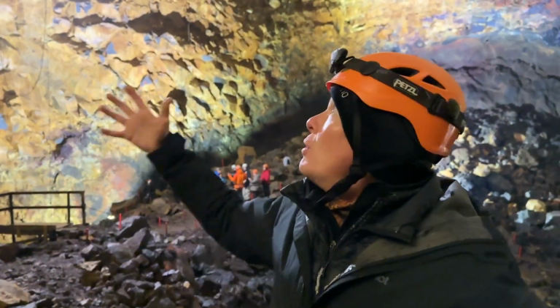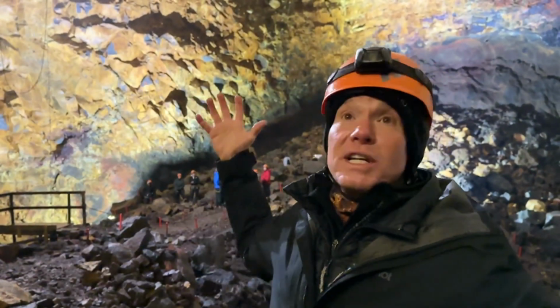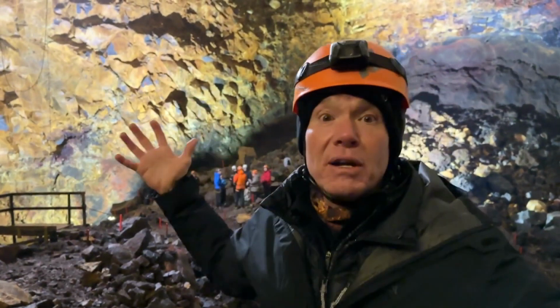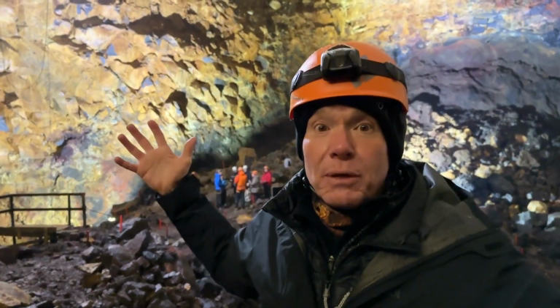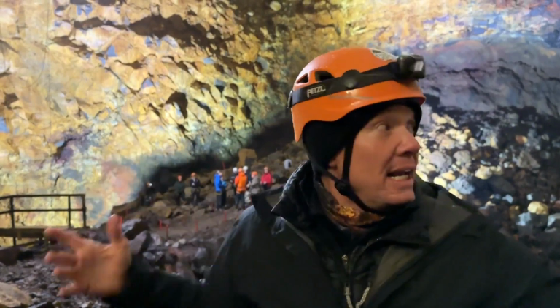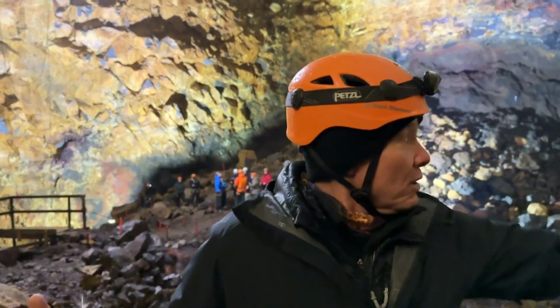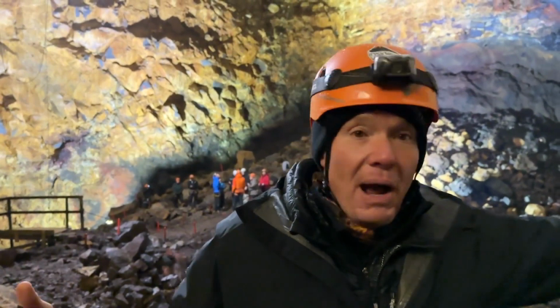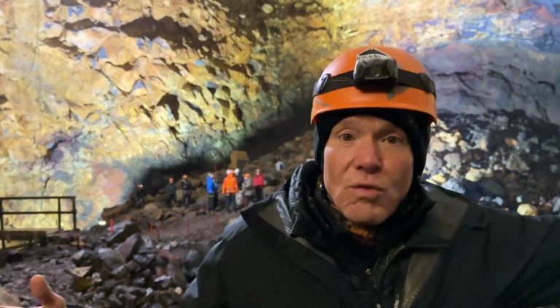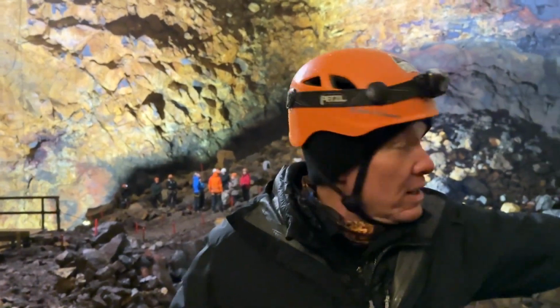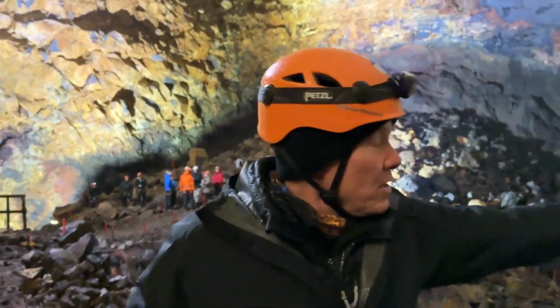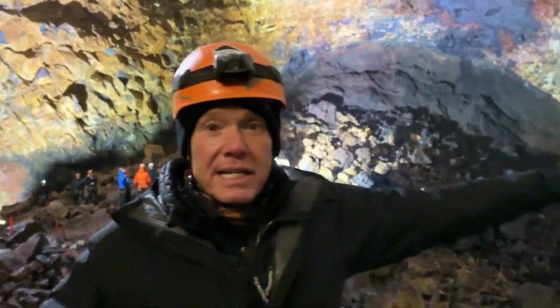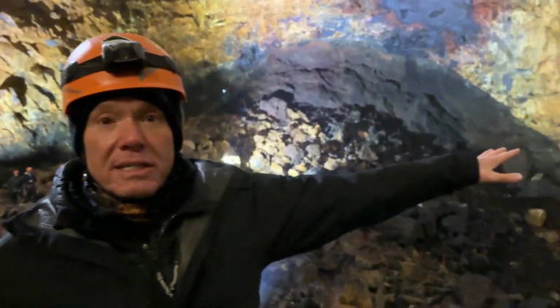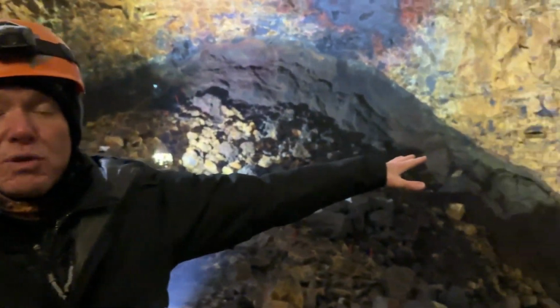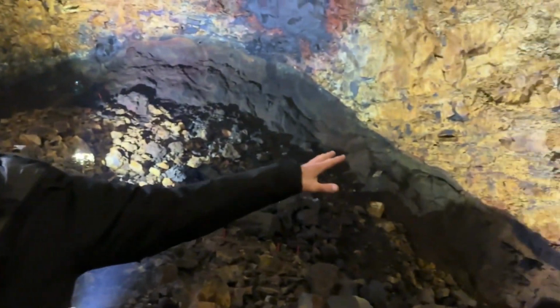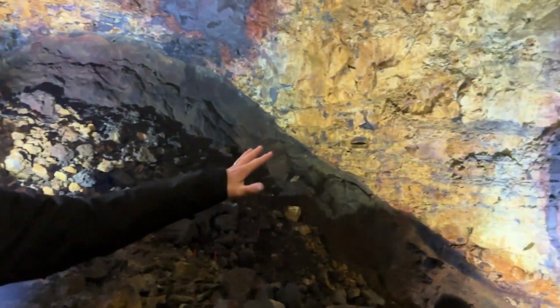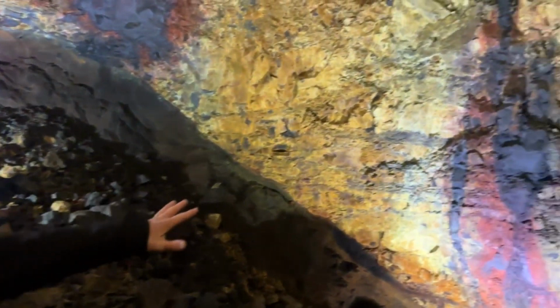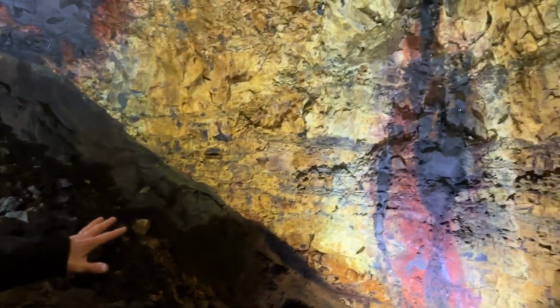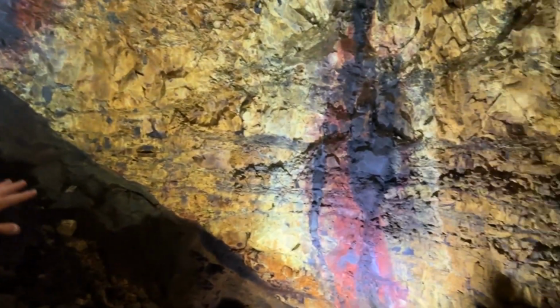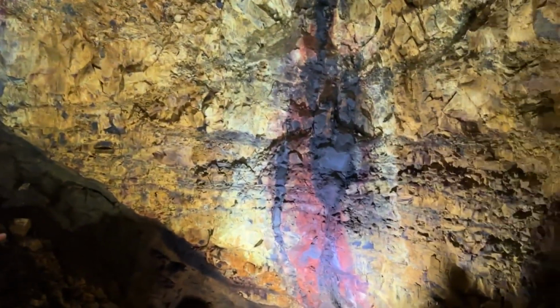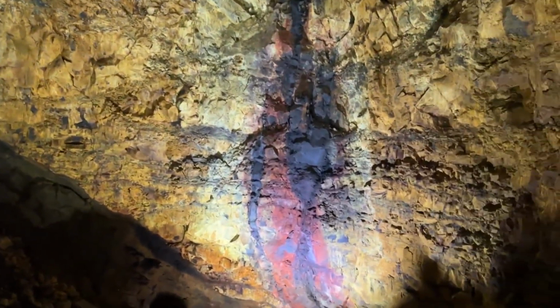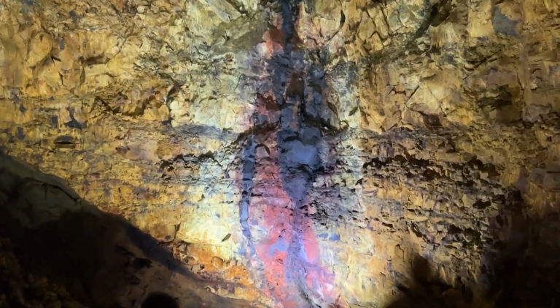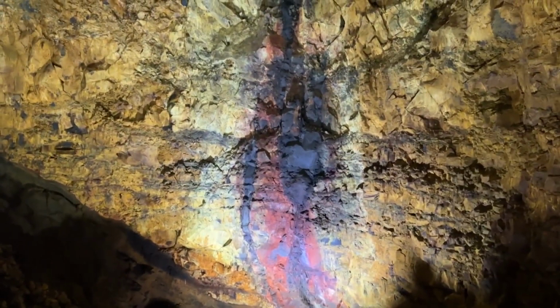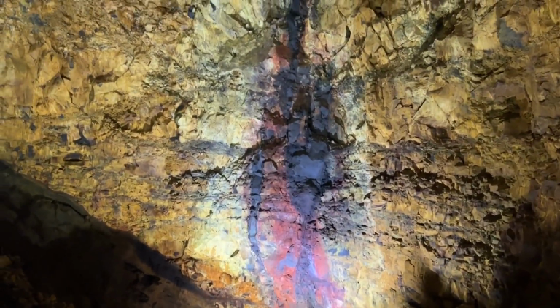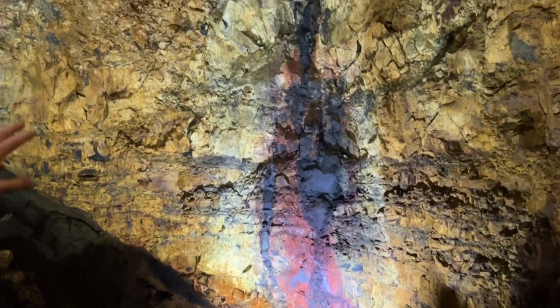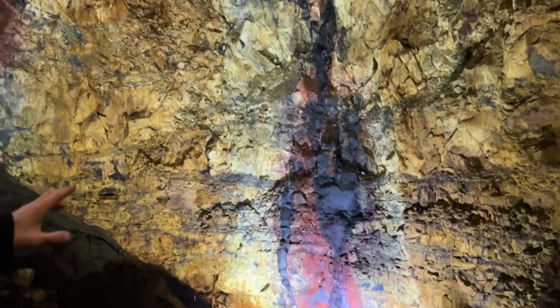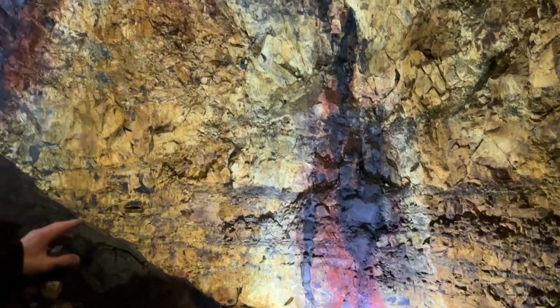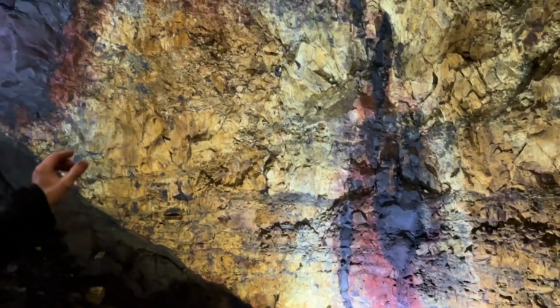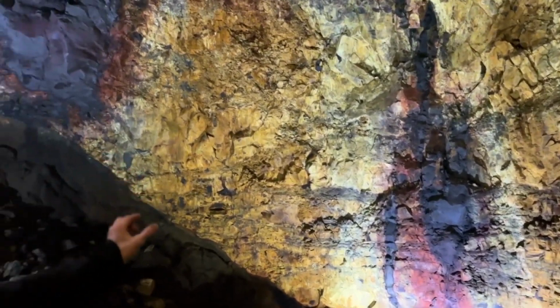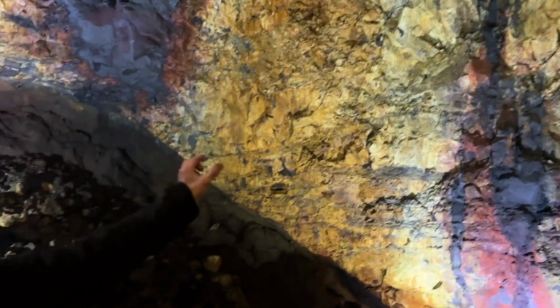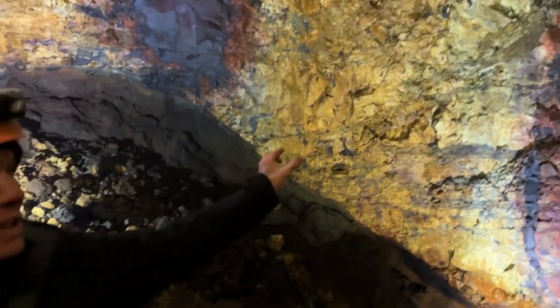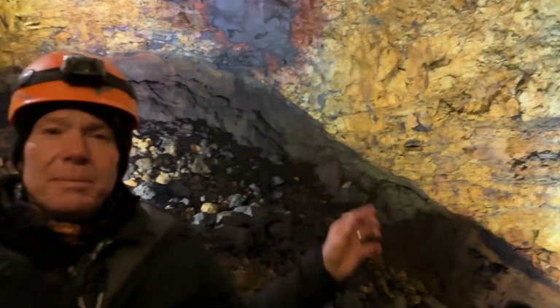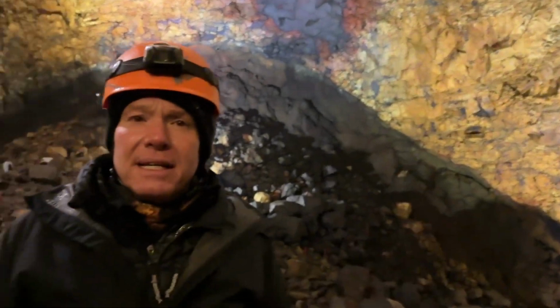You're seeing where the magma was at one point about 2,000 years ago when this volcano erupted. What you're seeing around here was liquid. You can see just those beautiful colors — the yellow being sulfur and the red iron oxide, green that copper, scorched basalt and a little bit of silica.